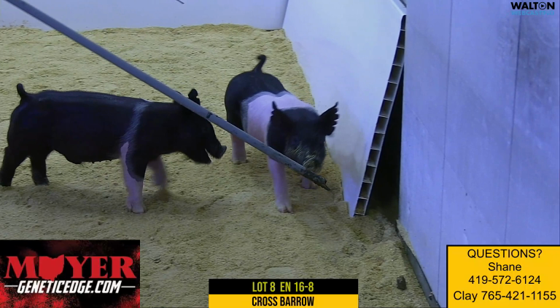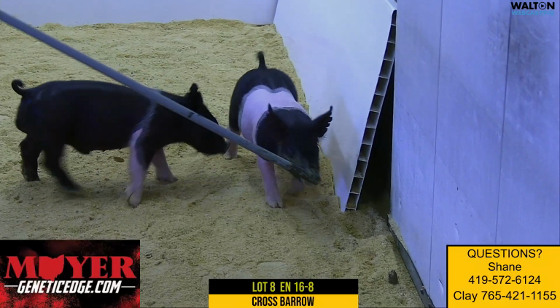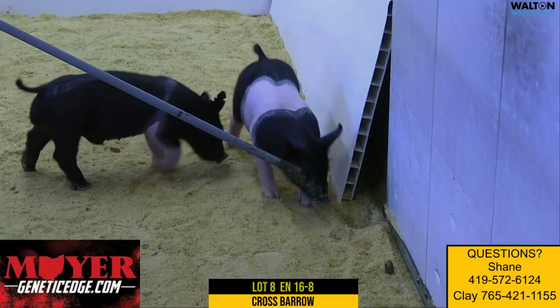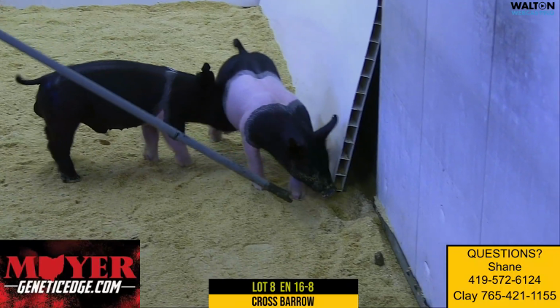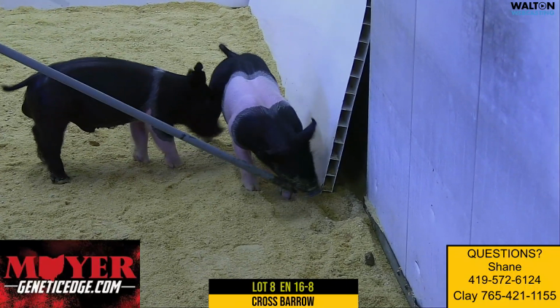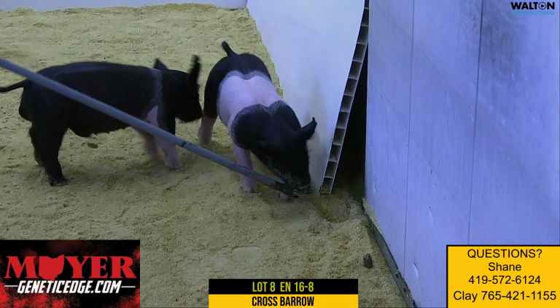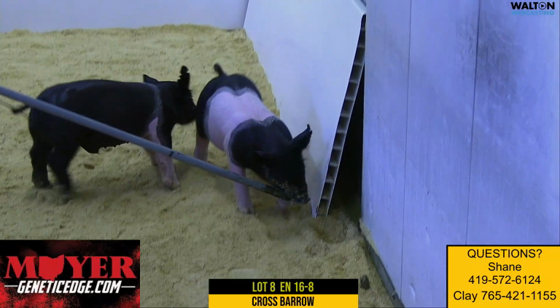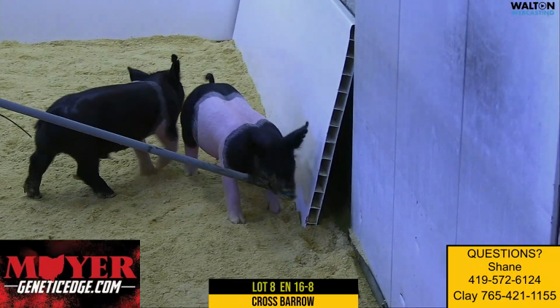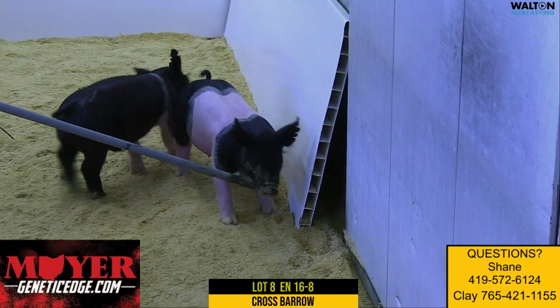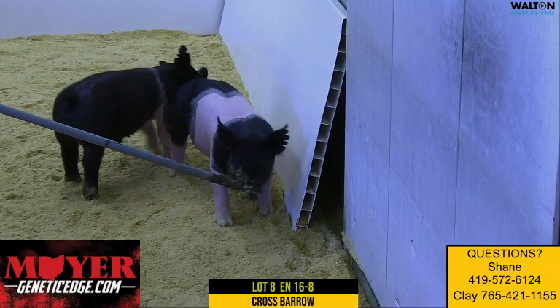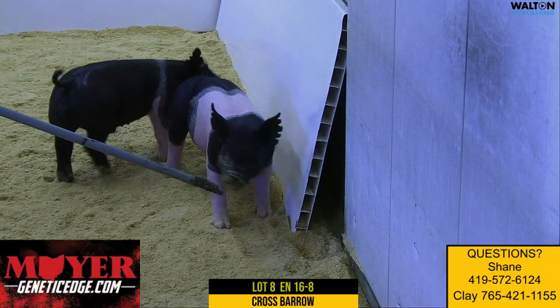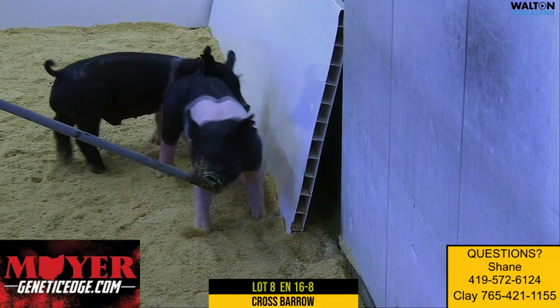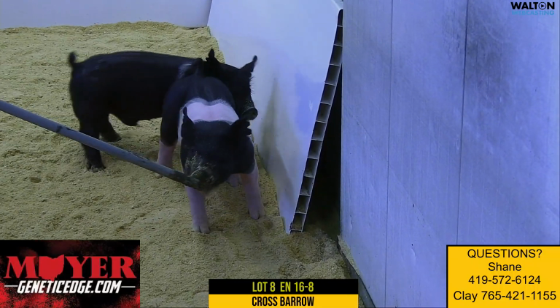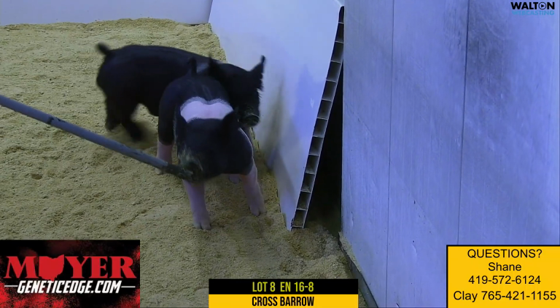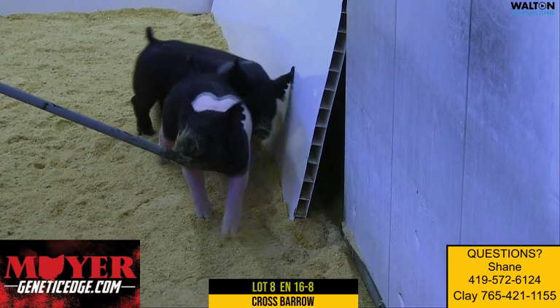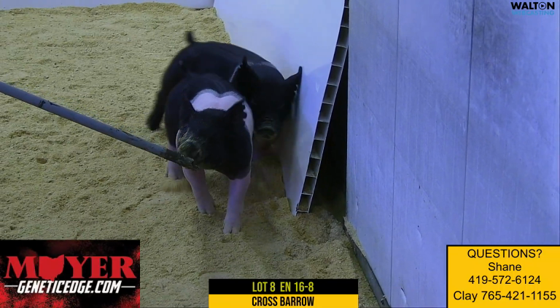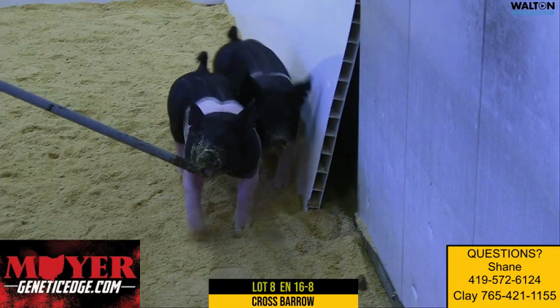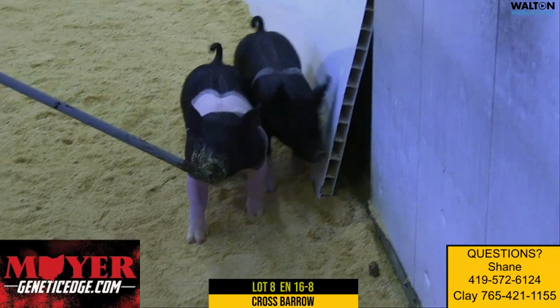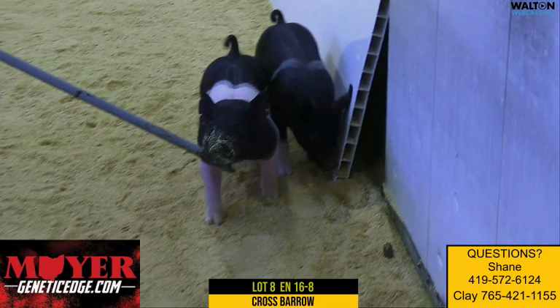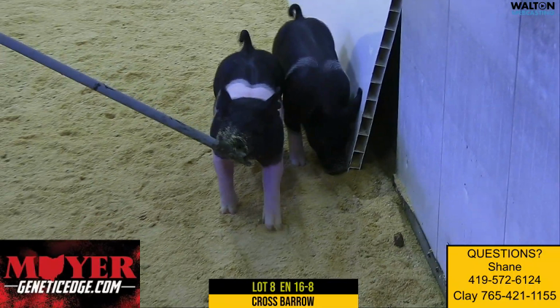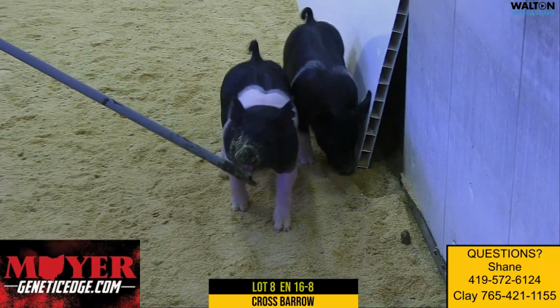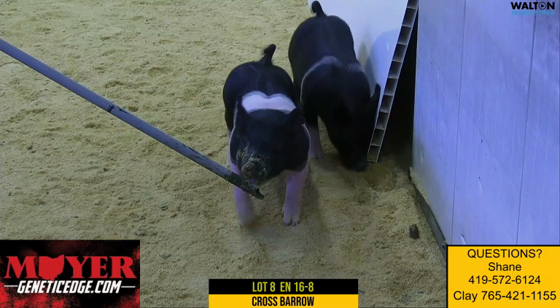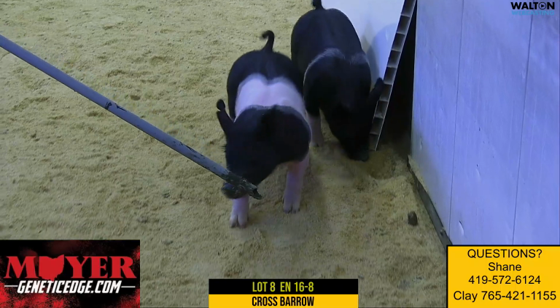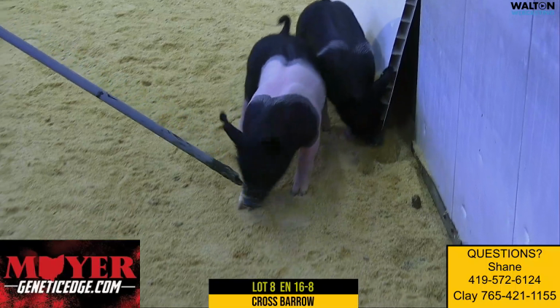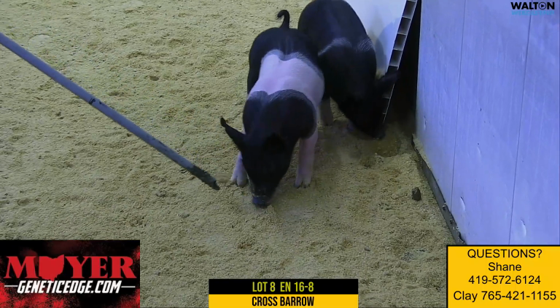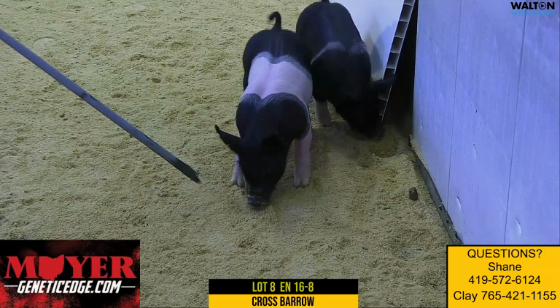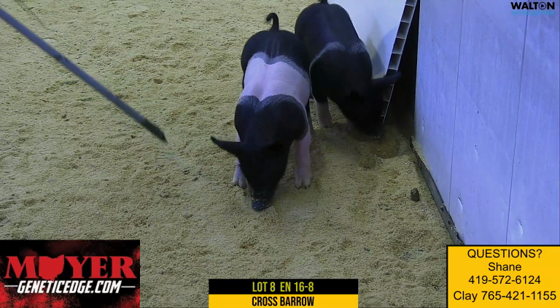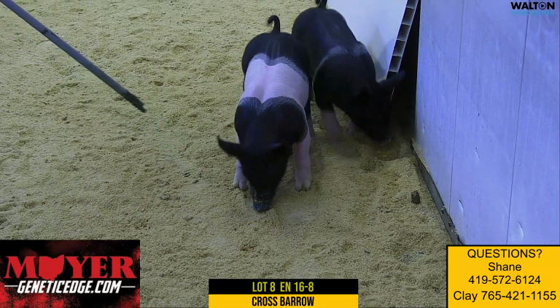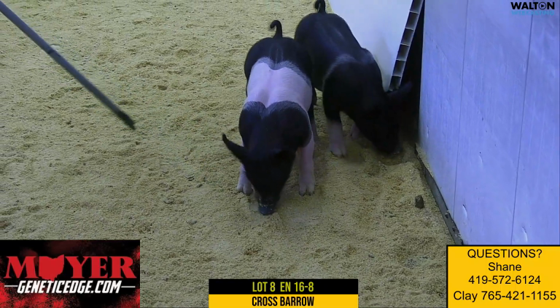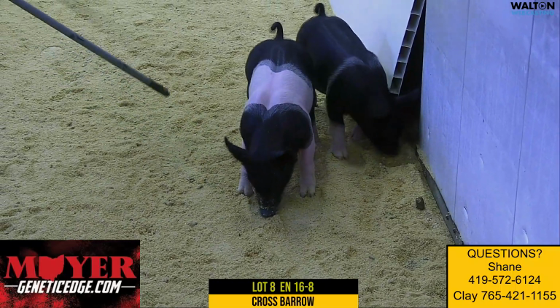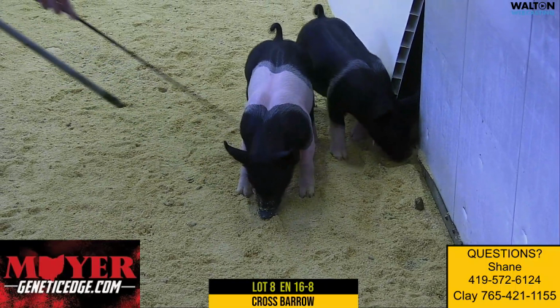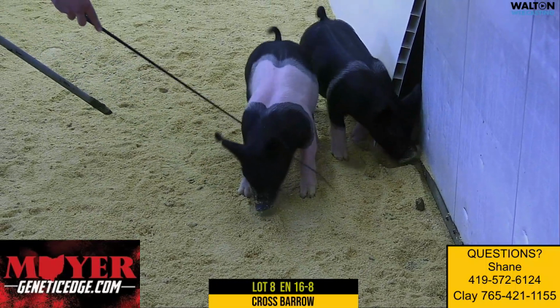His lines are good. I think this one would be an awfully, awfully good heavyweight kind of a show barrel. Again, this is lot number 8, 16-8 cross barrel.